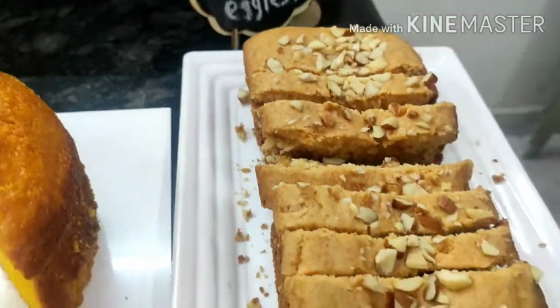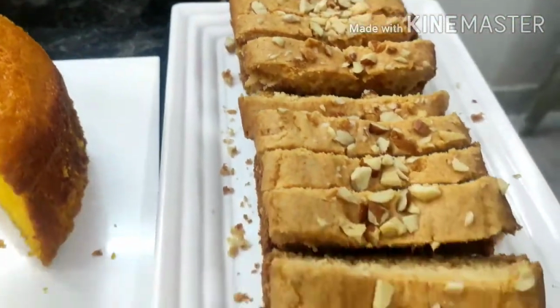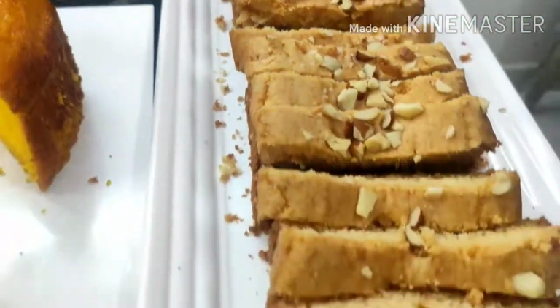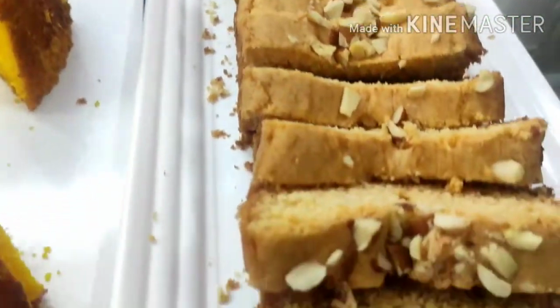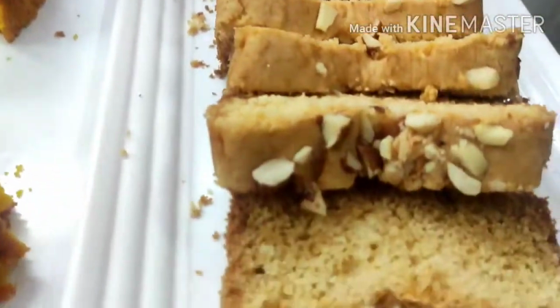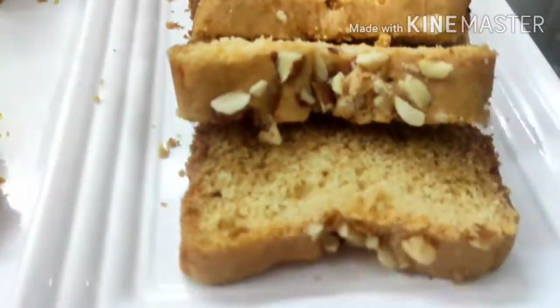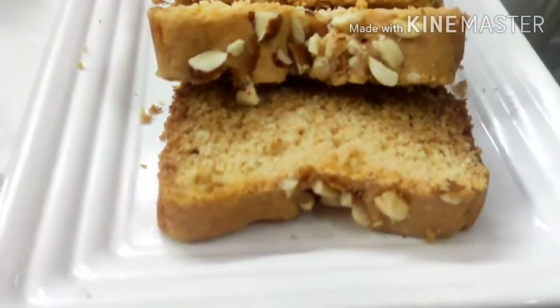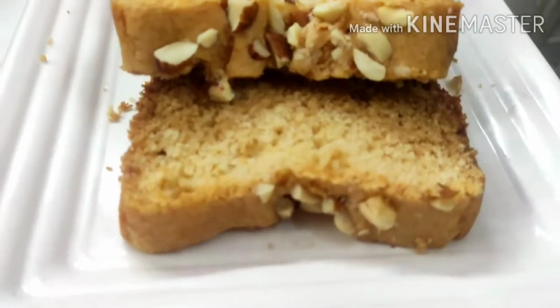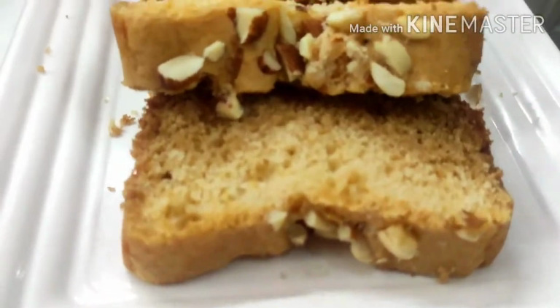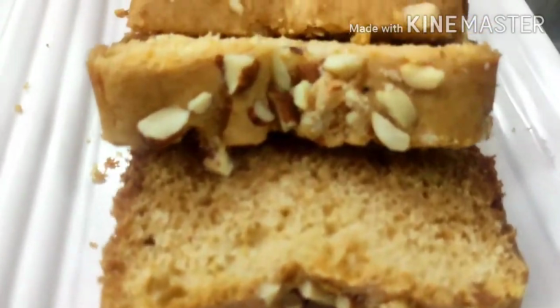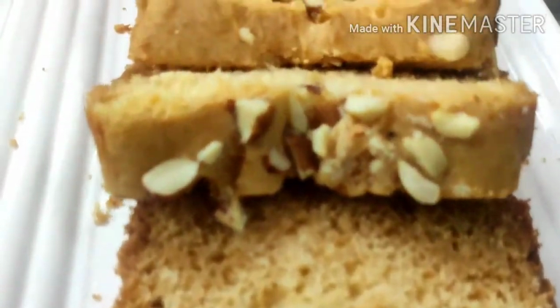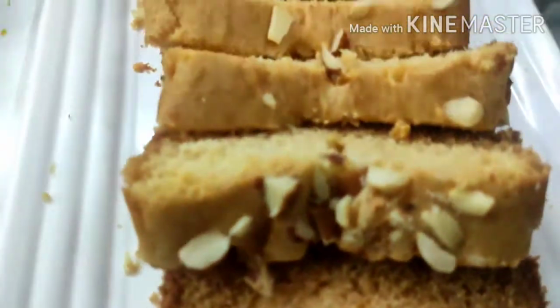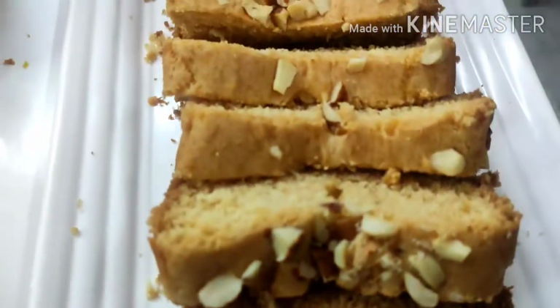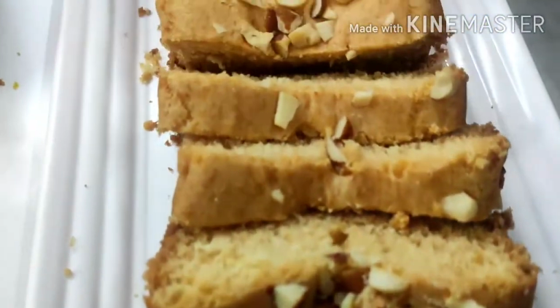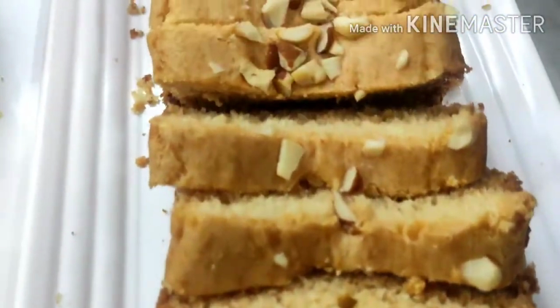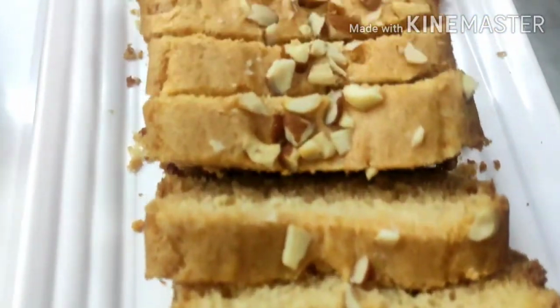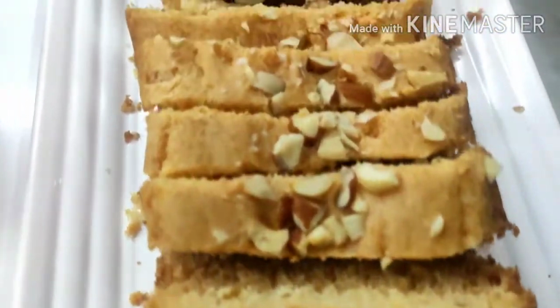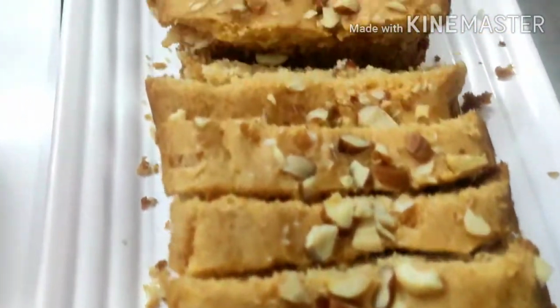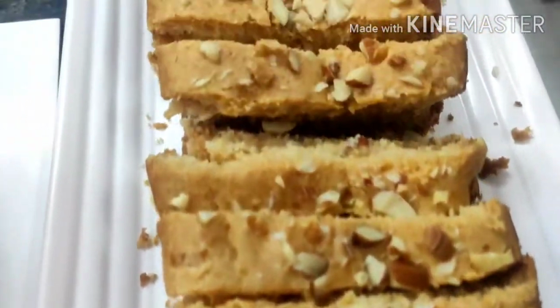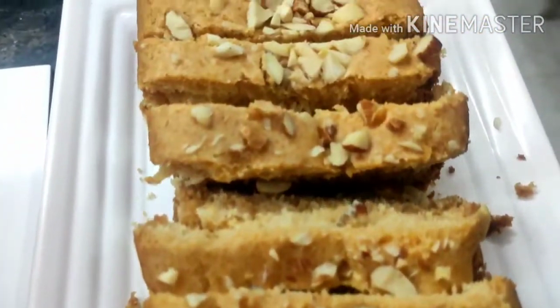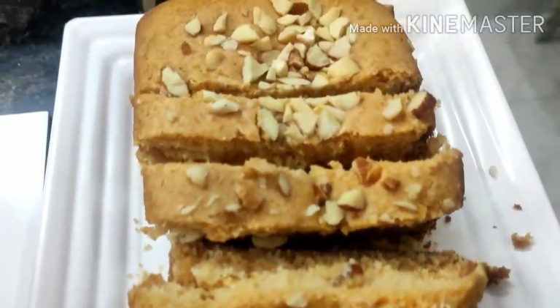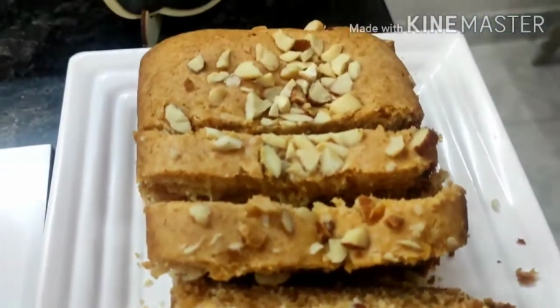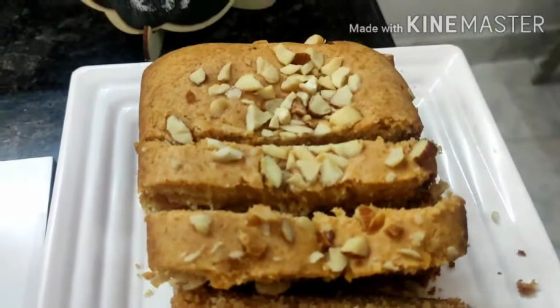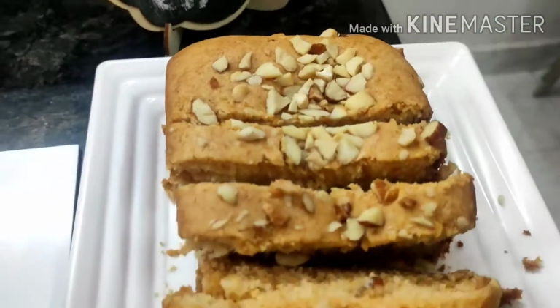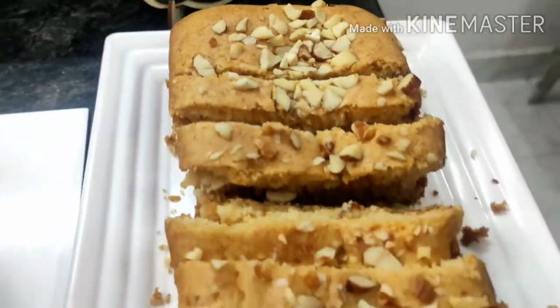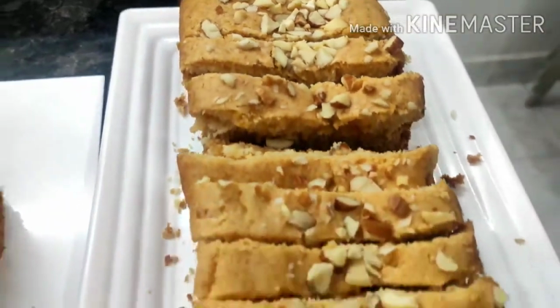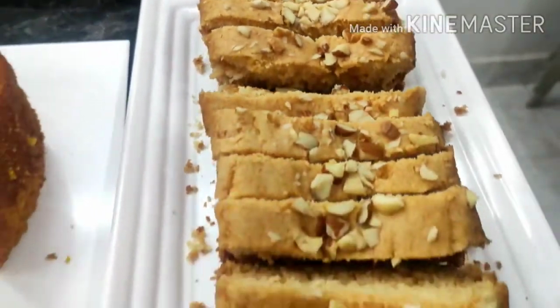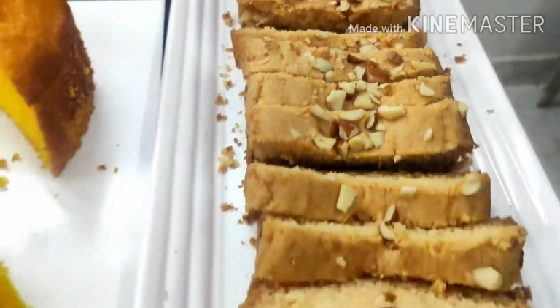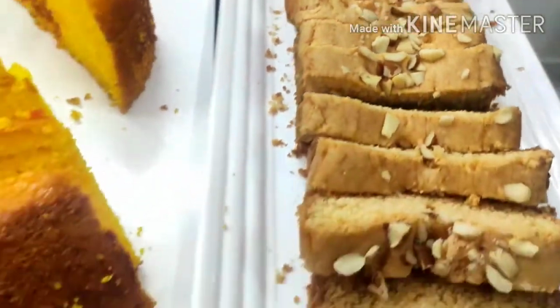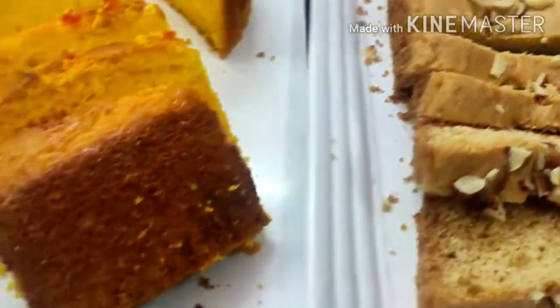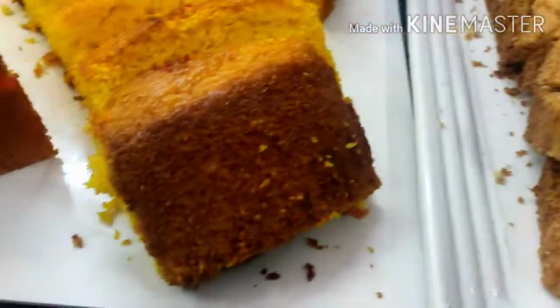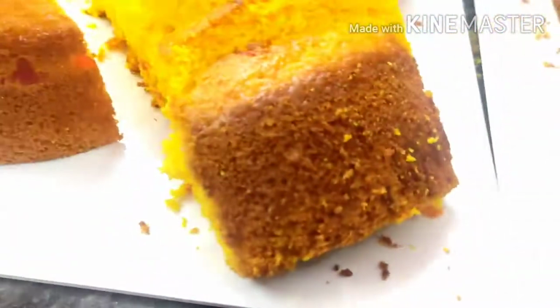This is the milkmaid cake, made of milkmaid. This is a slice cake.